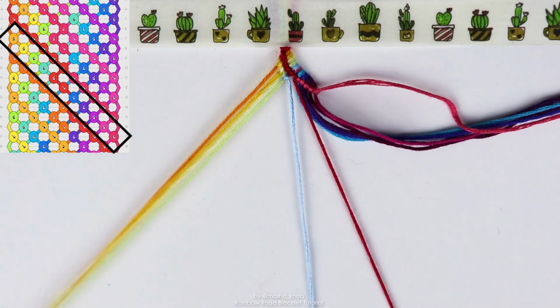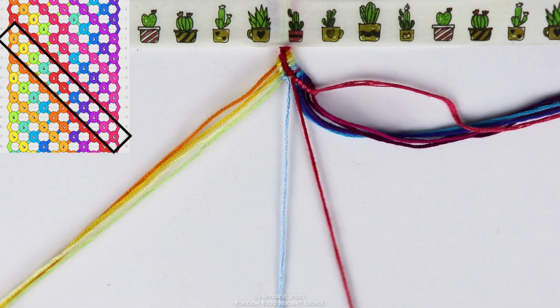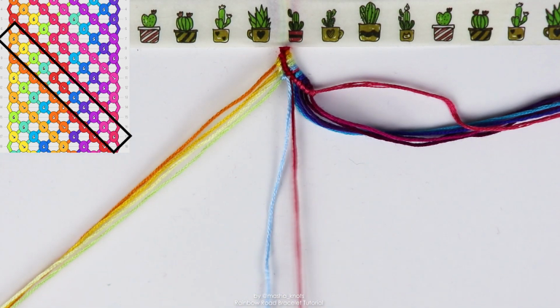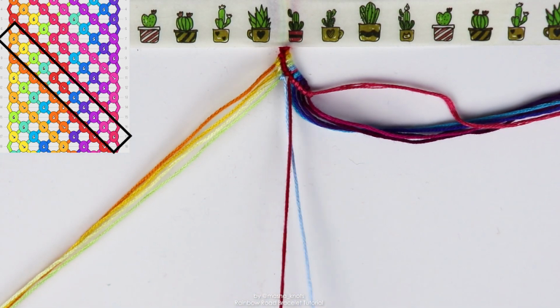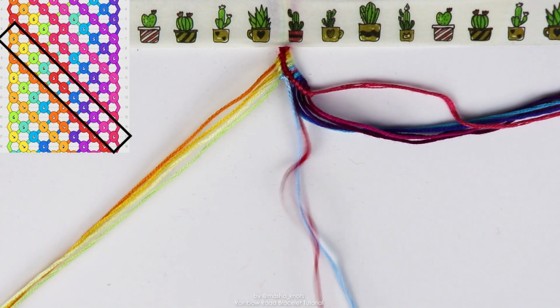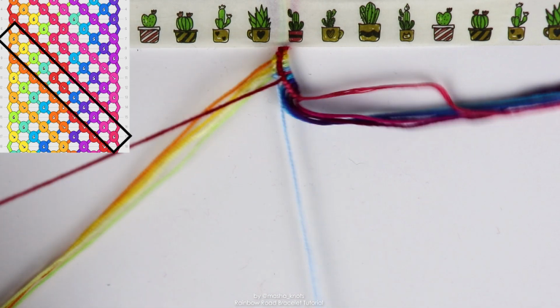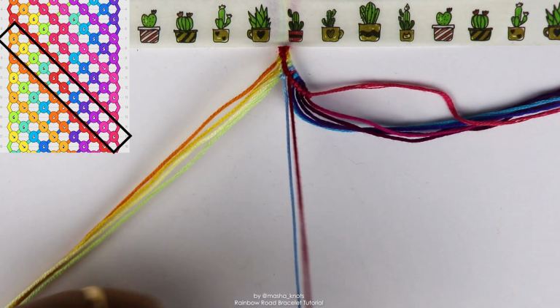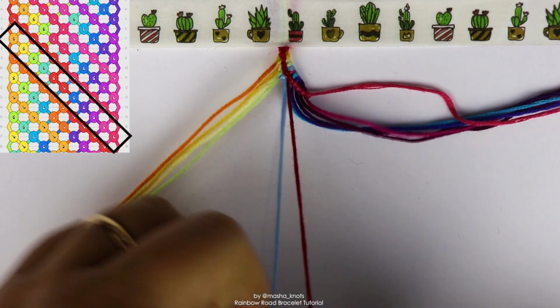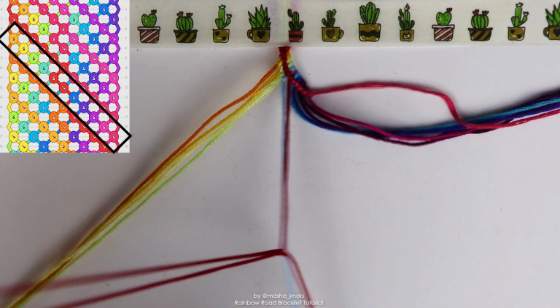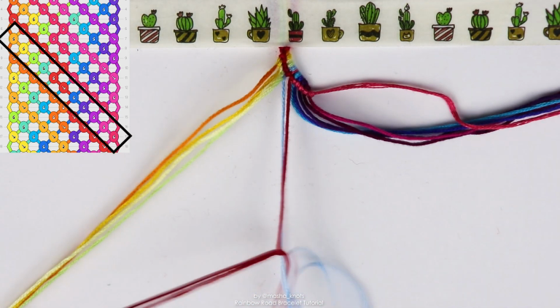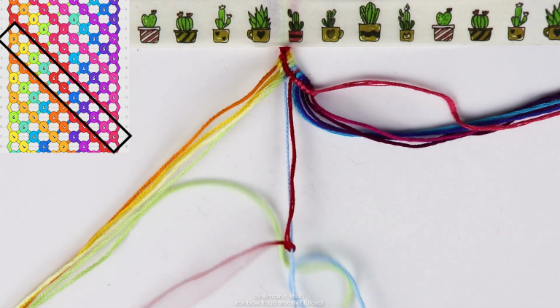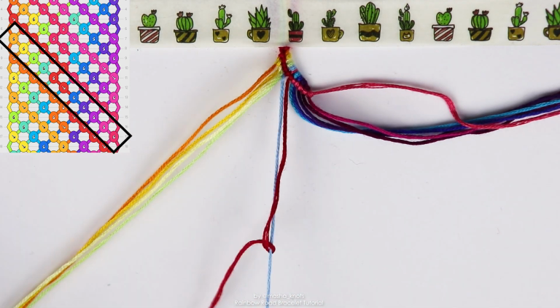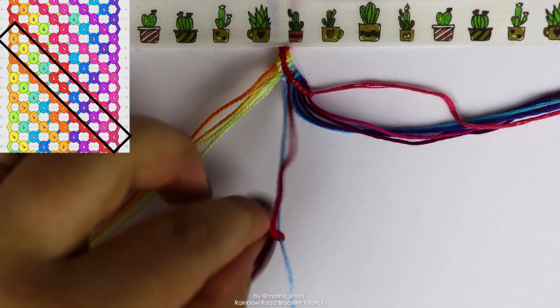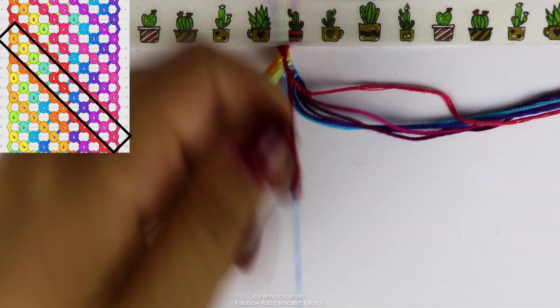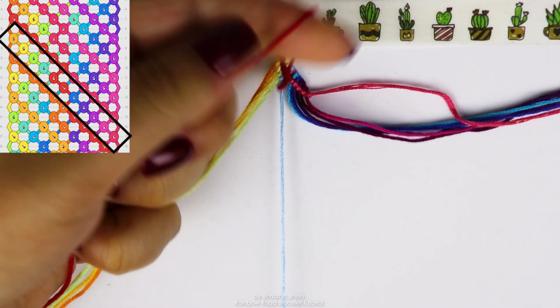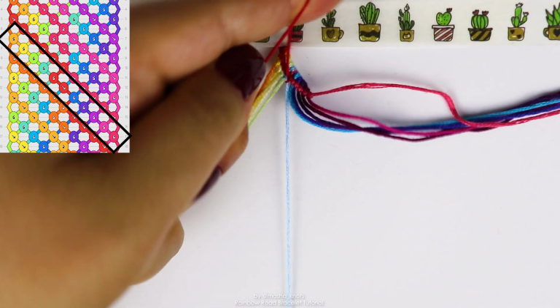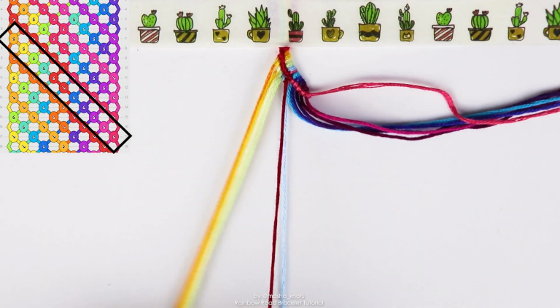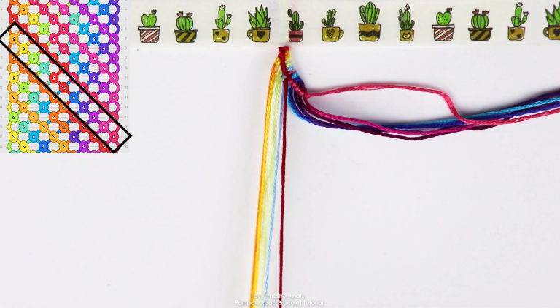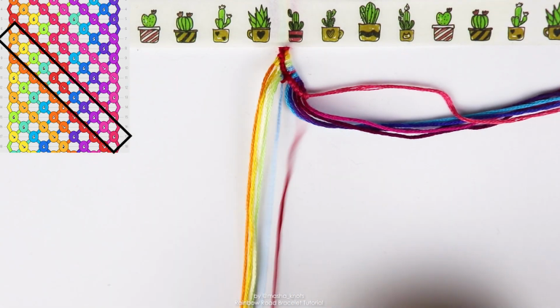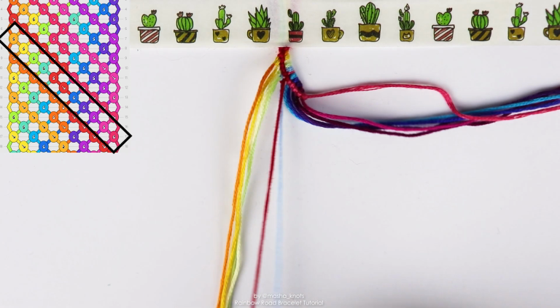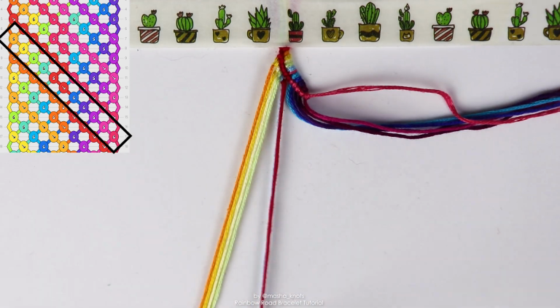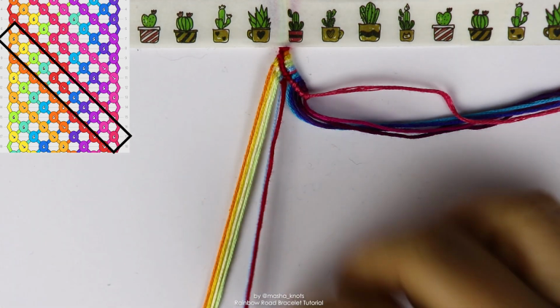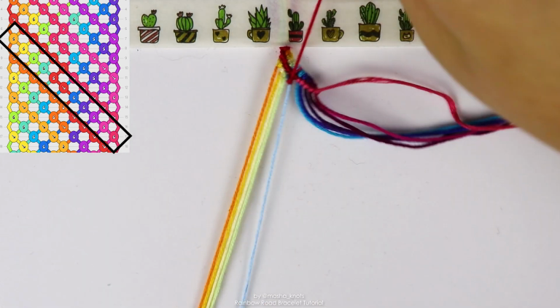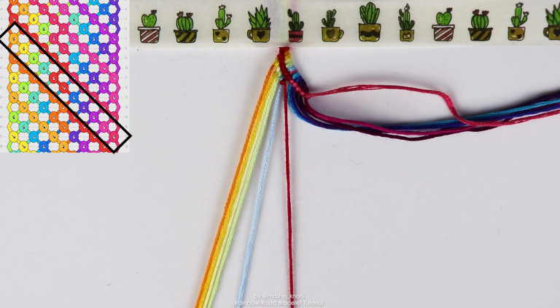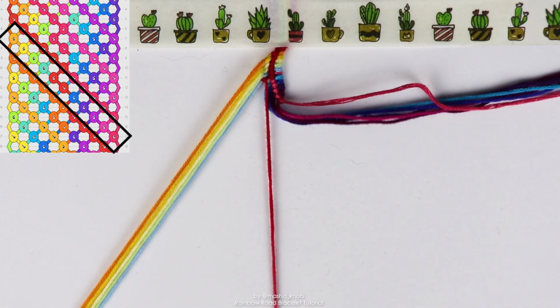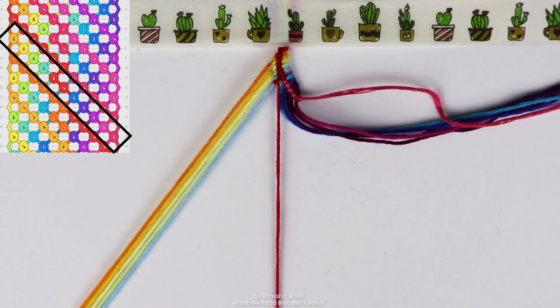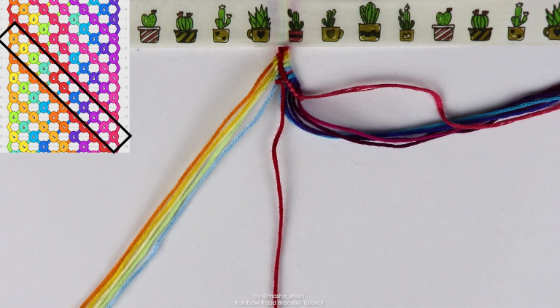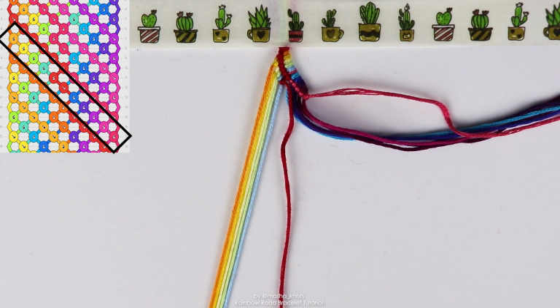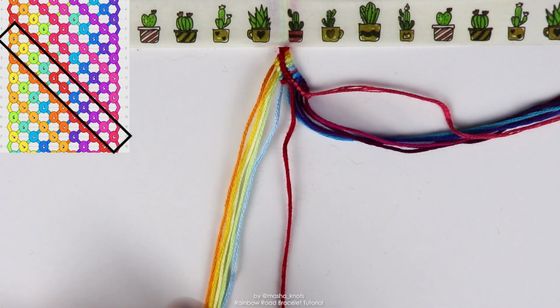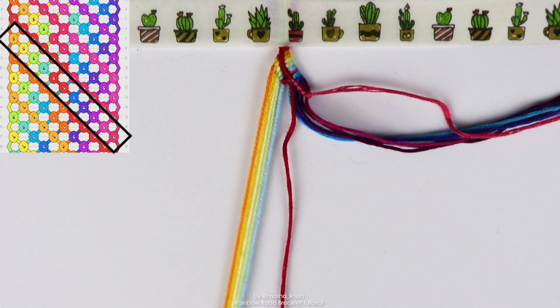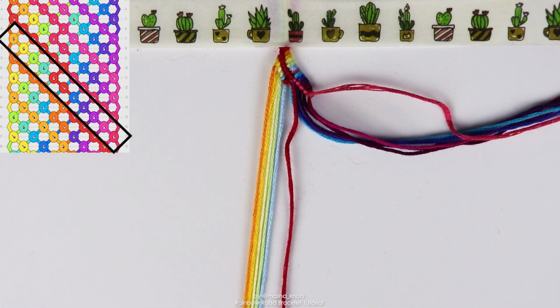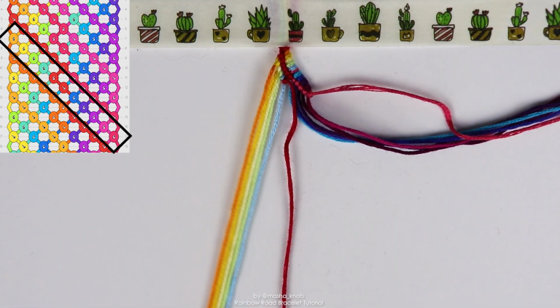And then finally, we get to the red string, which is again going to do a backward forward knot onto the blue, which we just did the backward forward knot with previously. So there we go. The first half of this row is done.